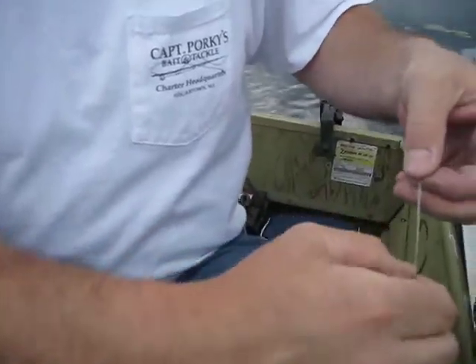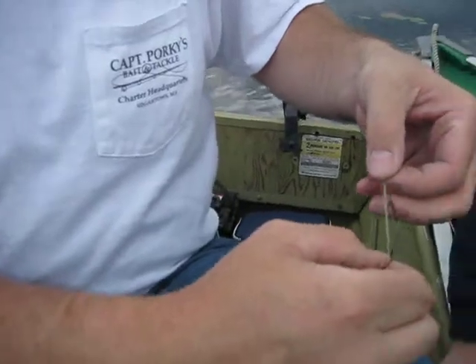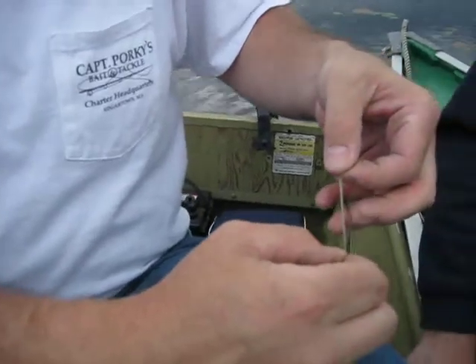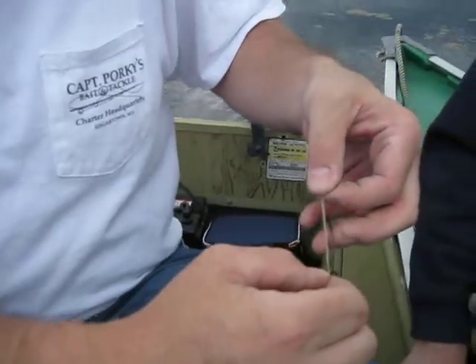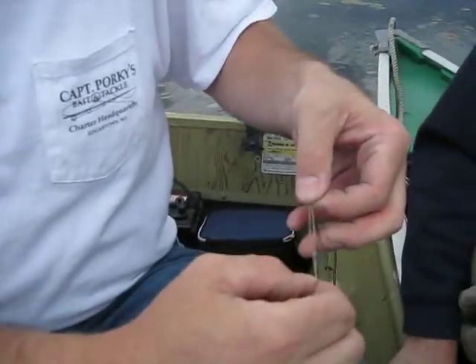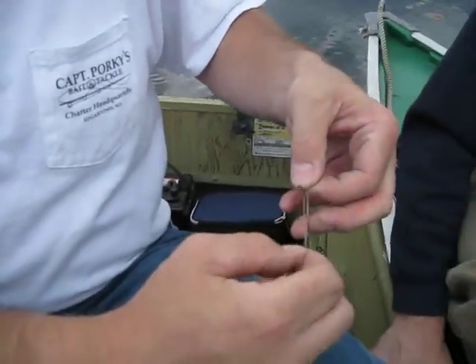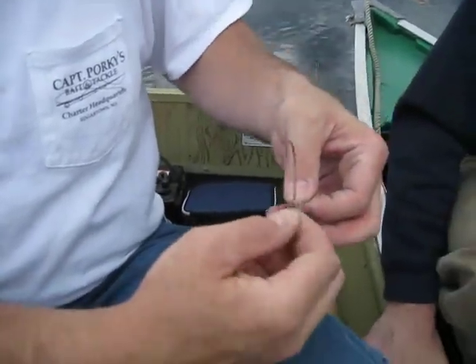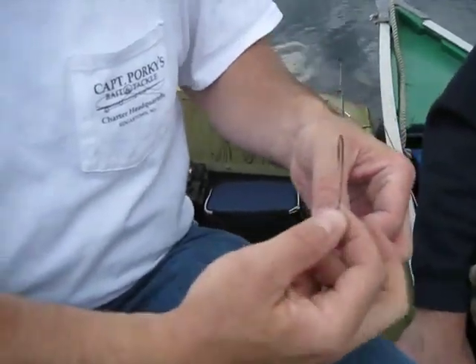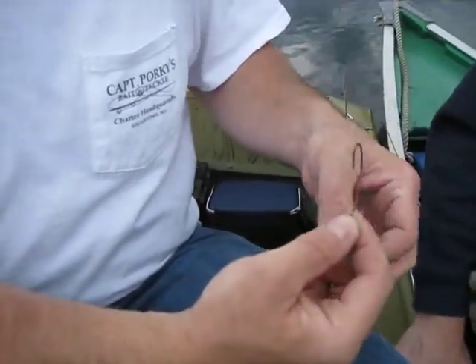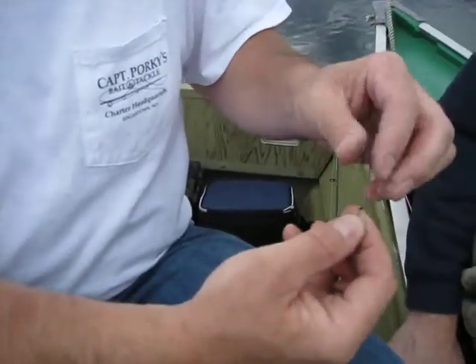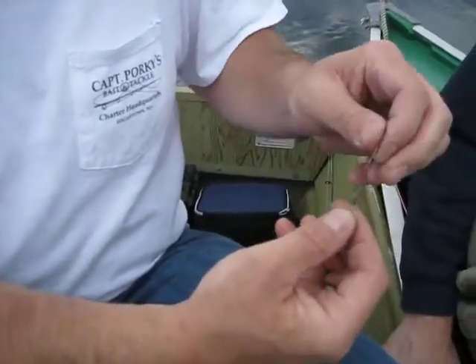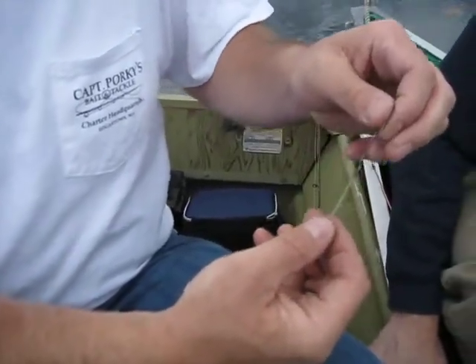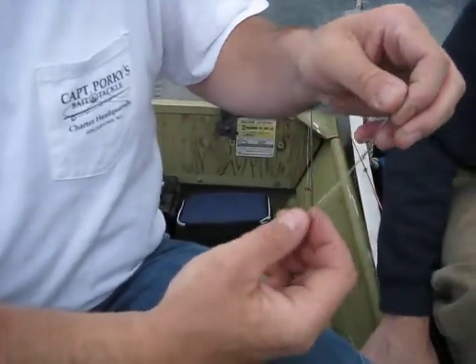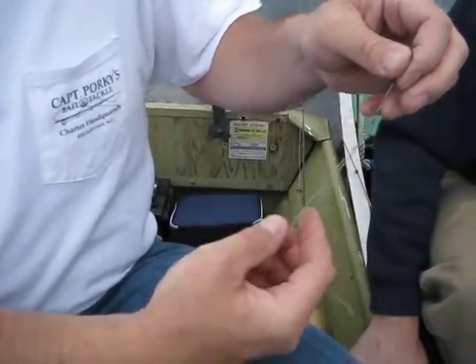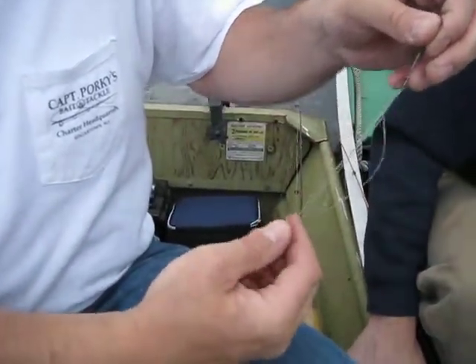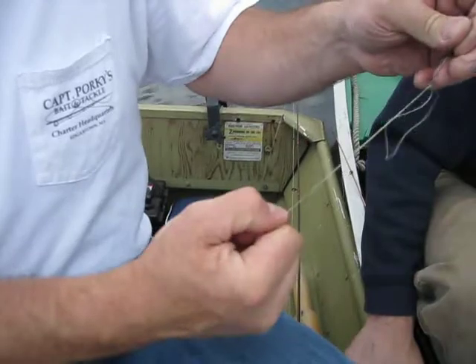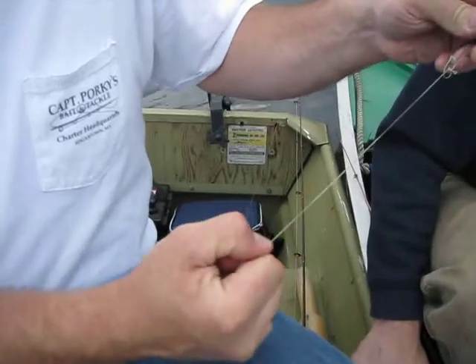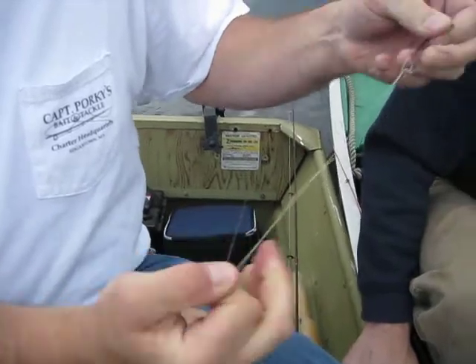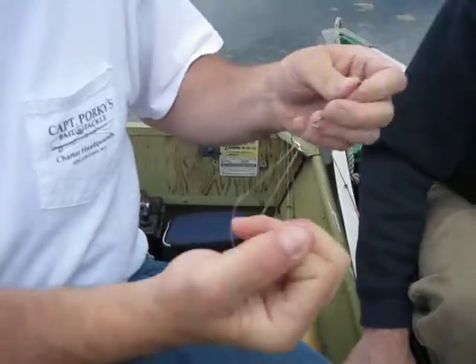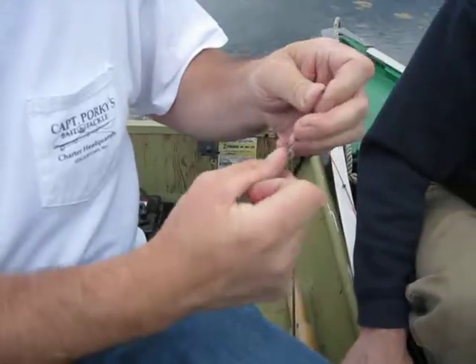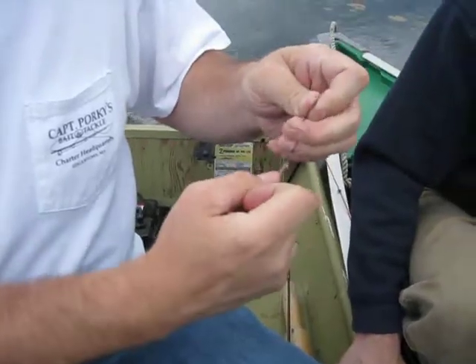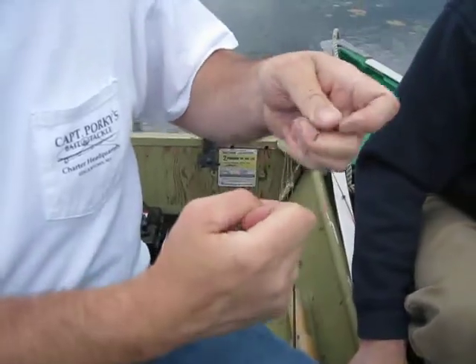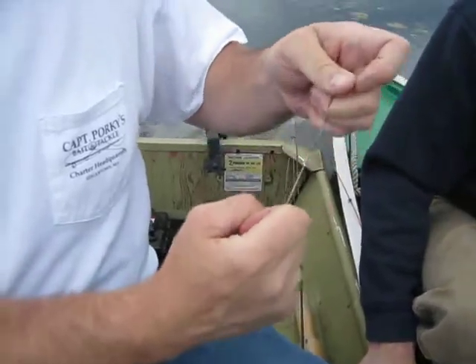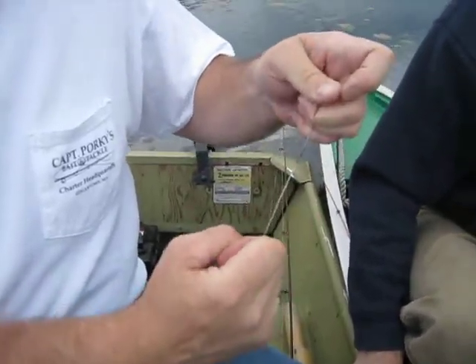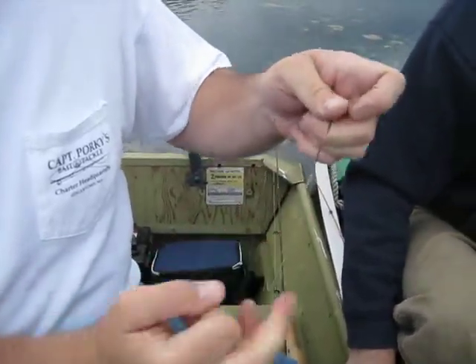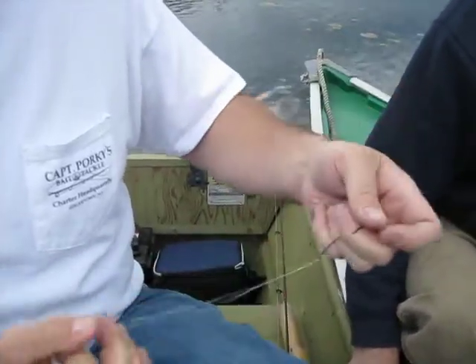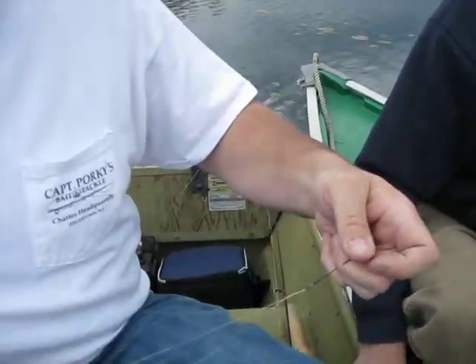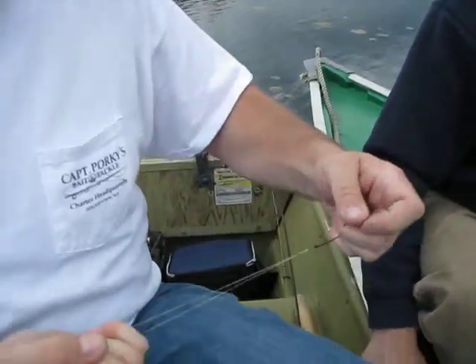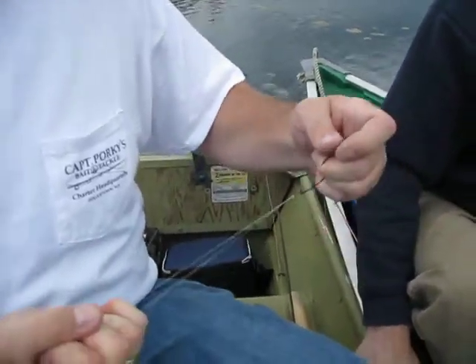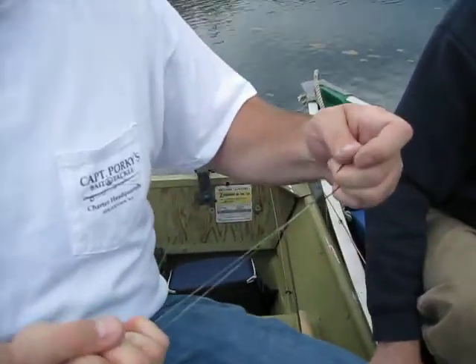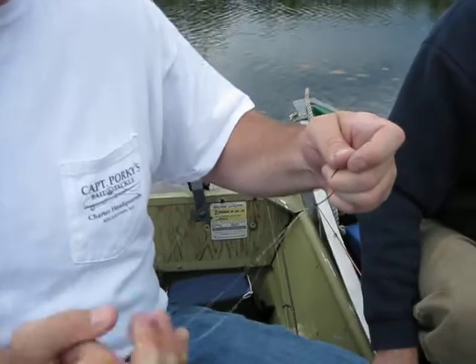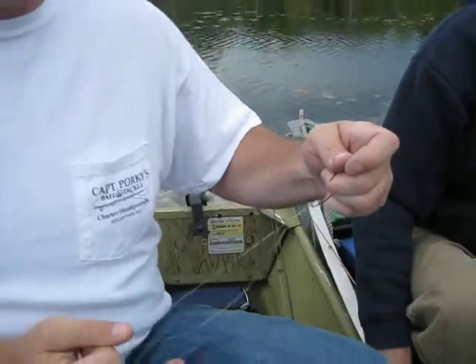Then feed your hook or lure through the end of that, and simply cinch it up. And there's no way that's coming out.